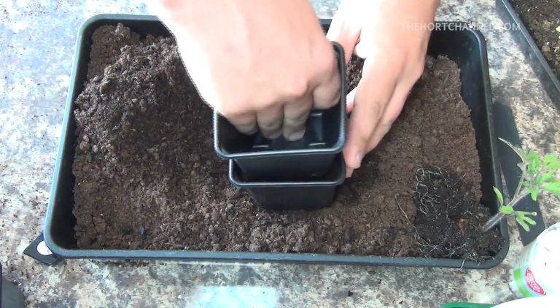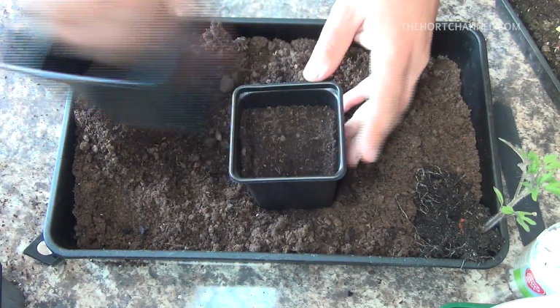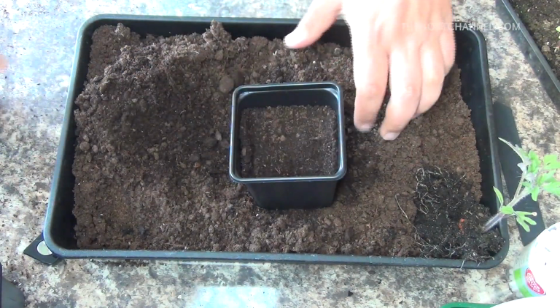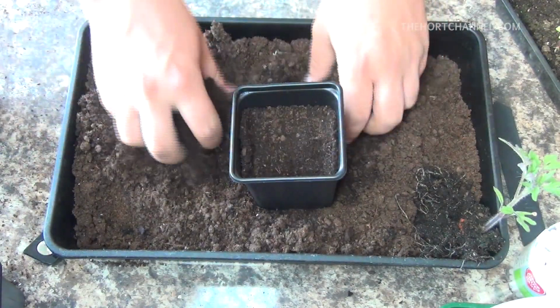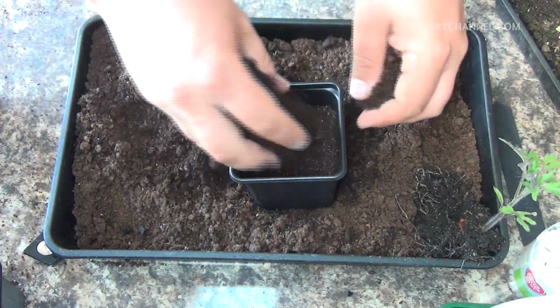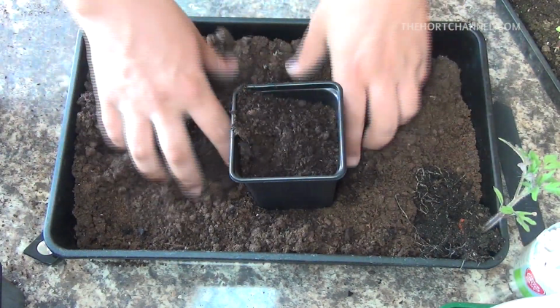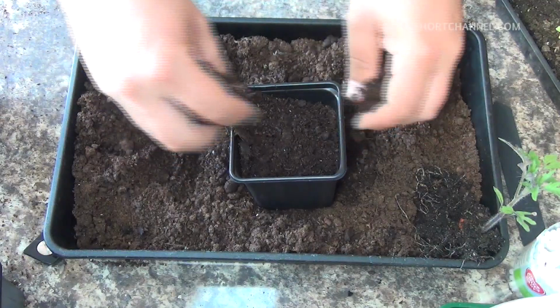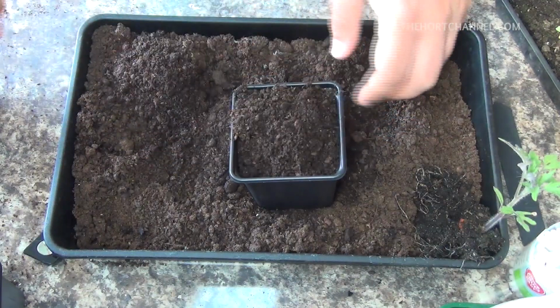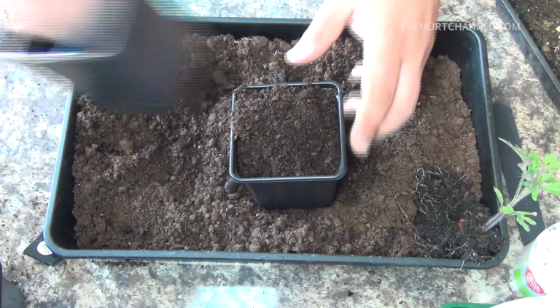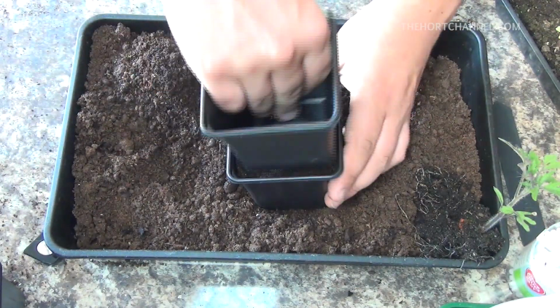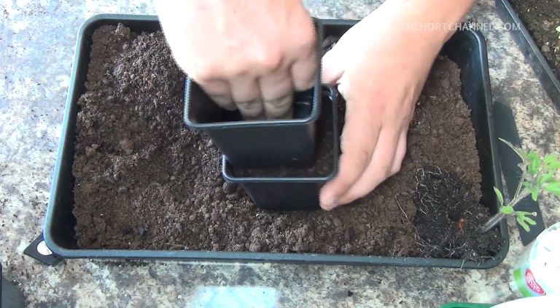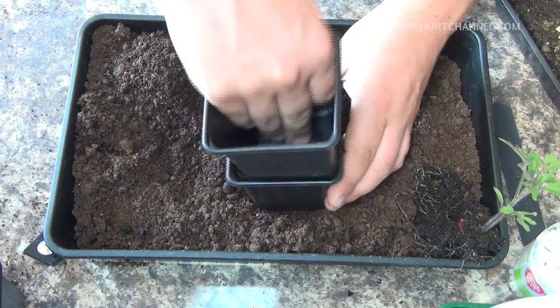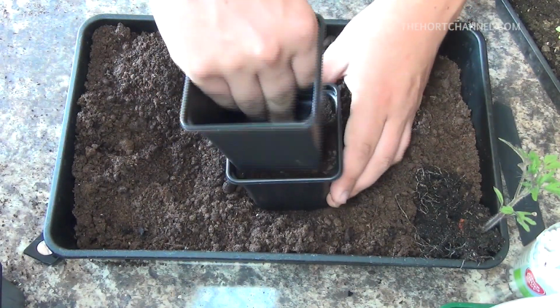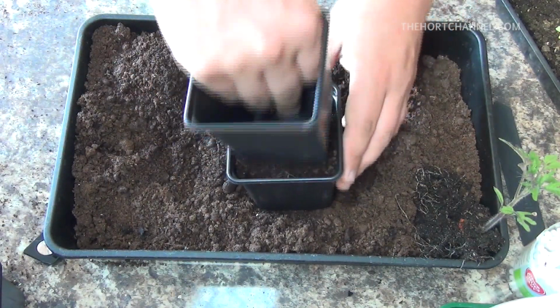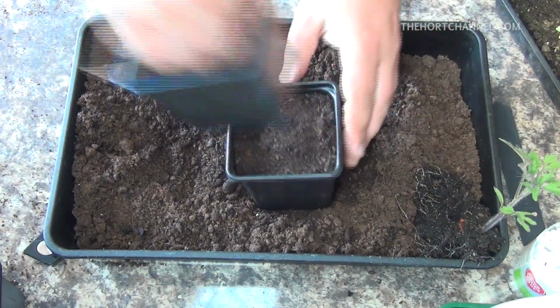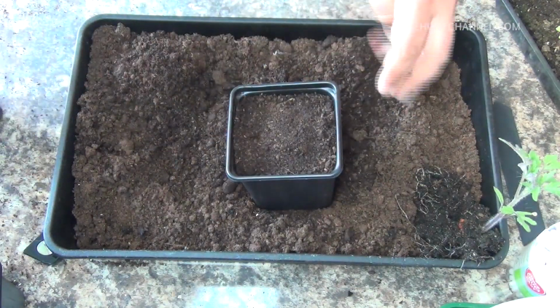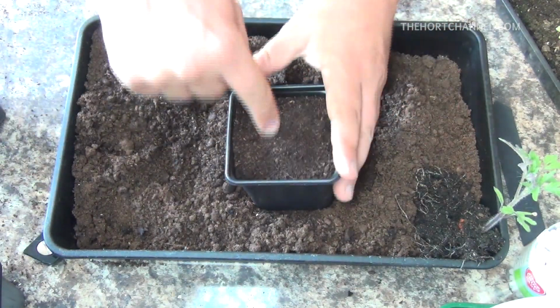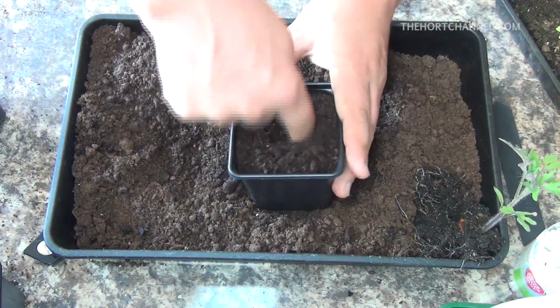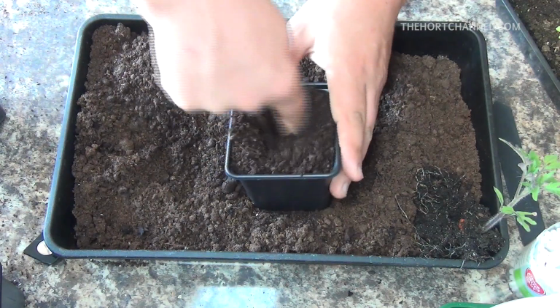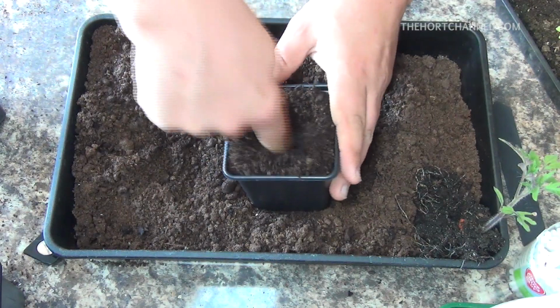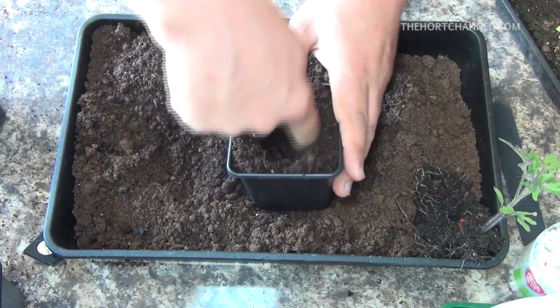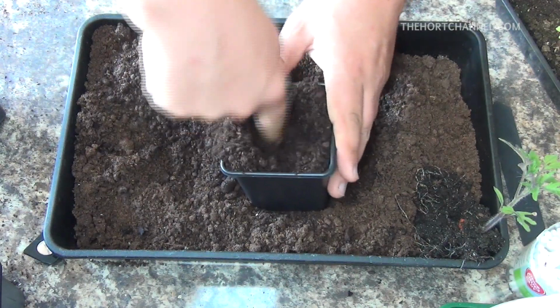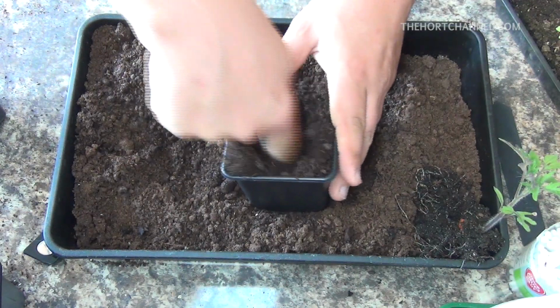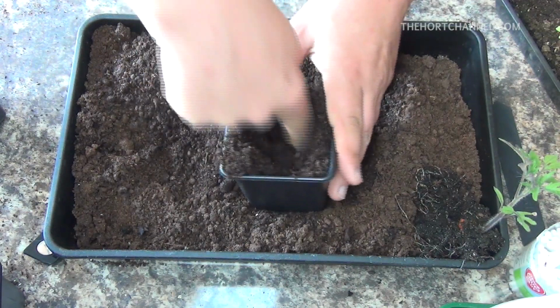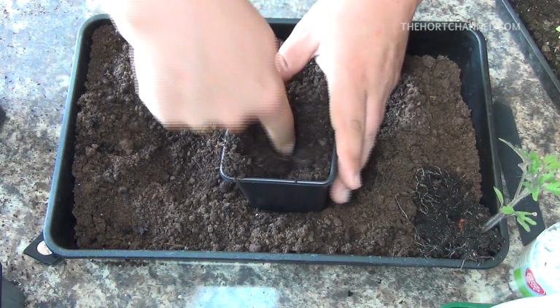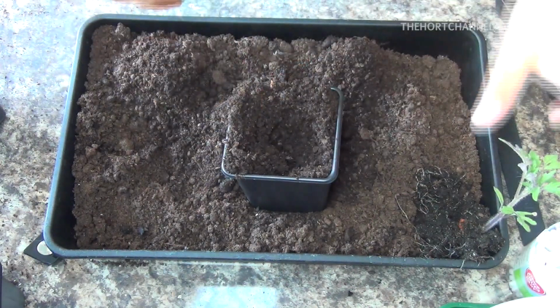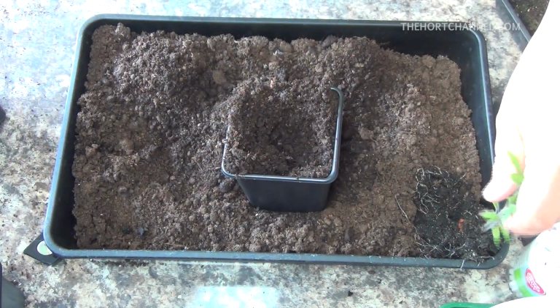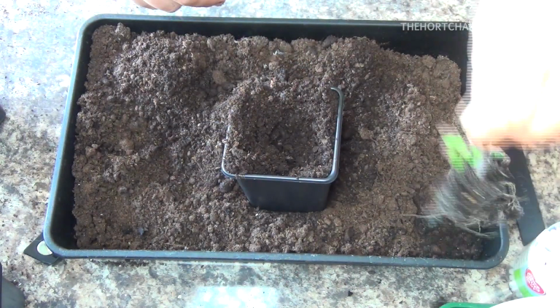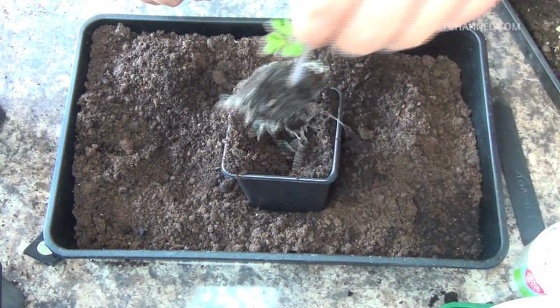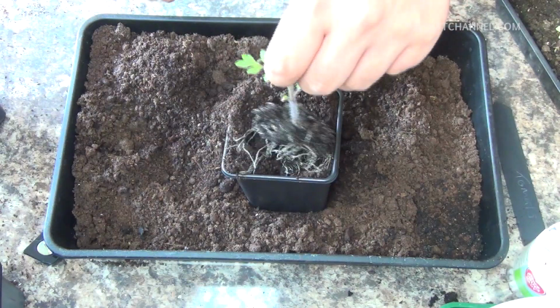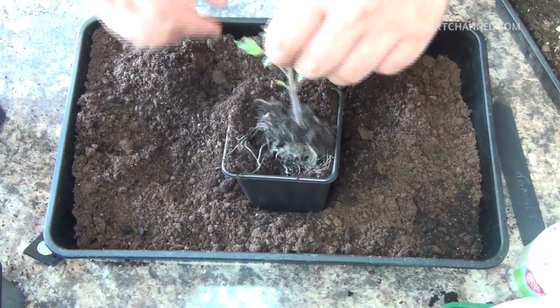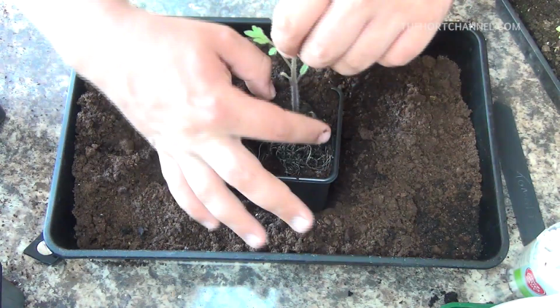Fill it with some multipurpose compost, just press it down, make a hole with your finger, and then drop the seedling in.